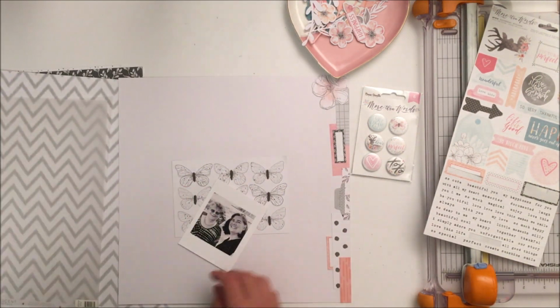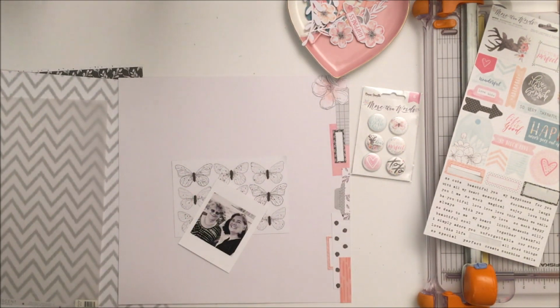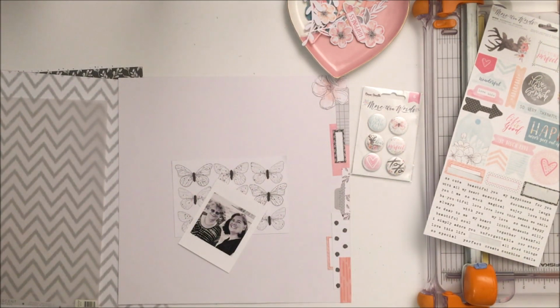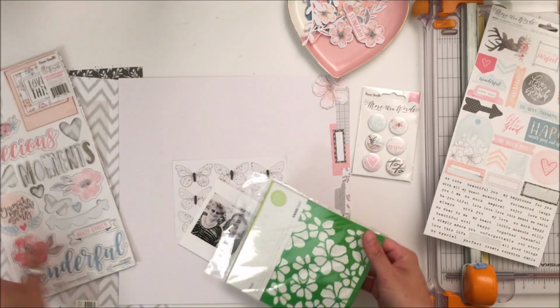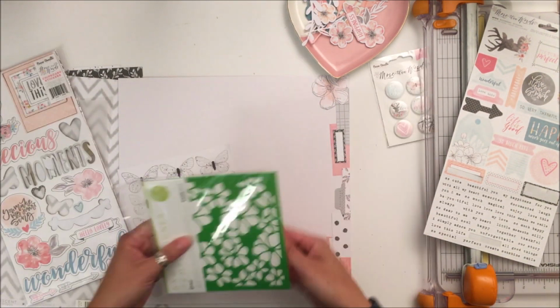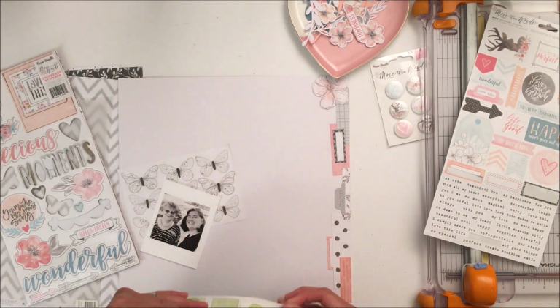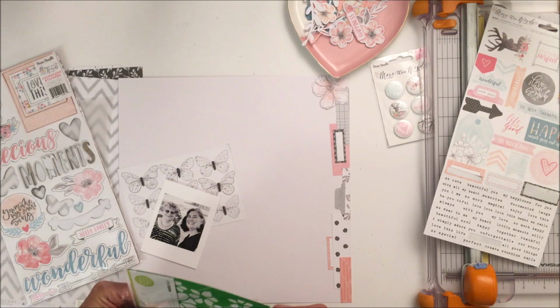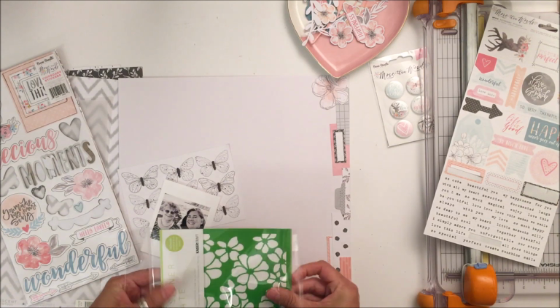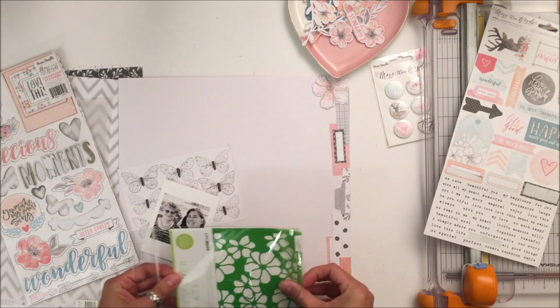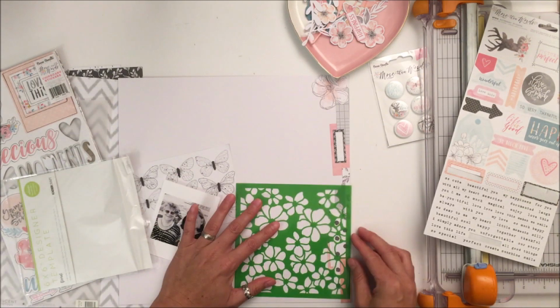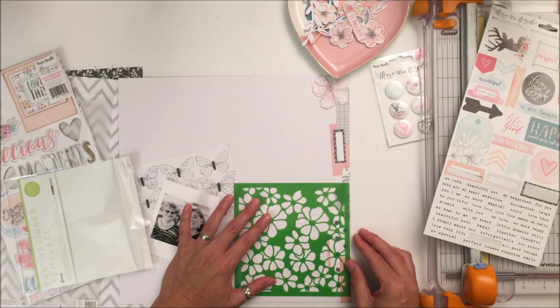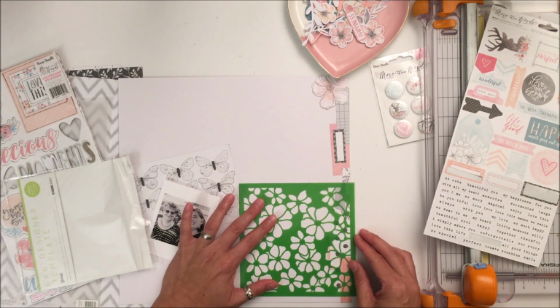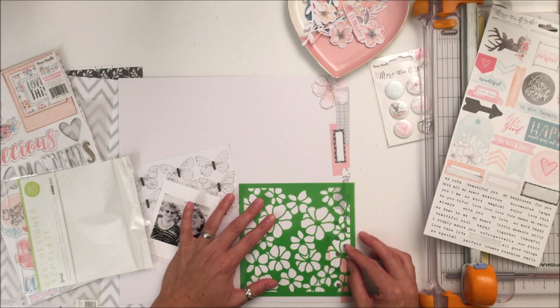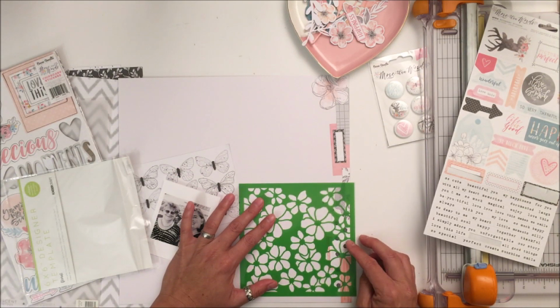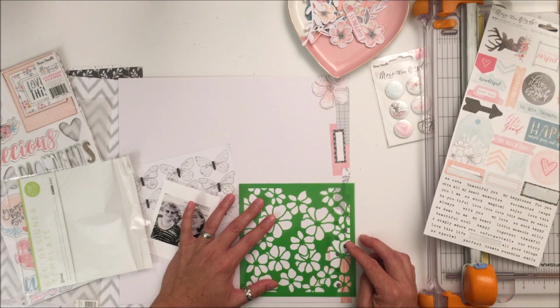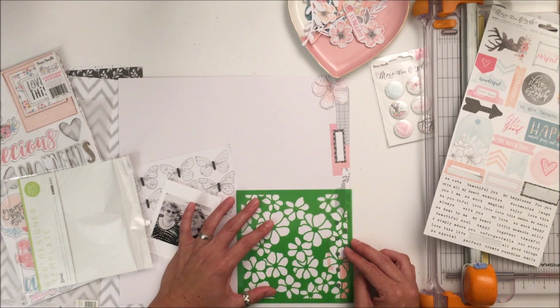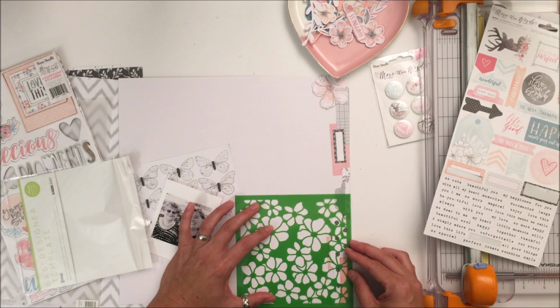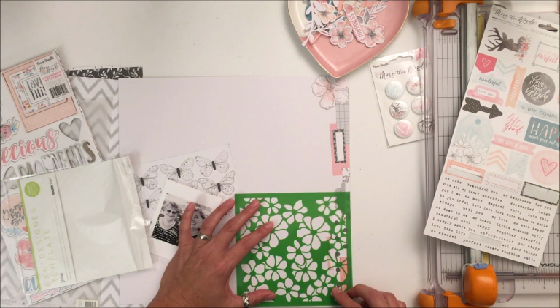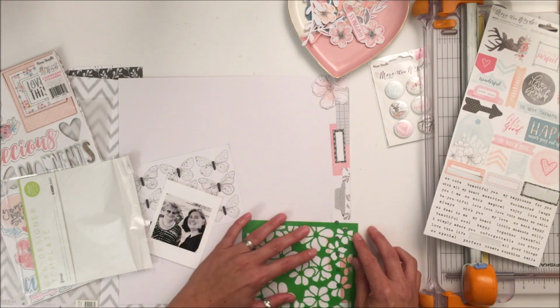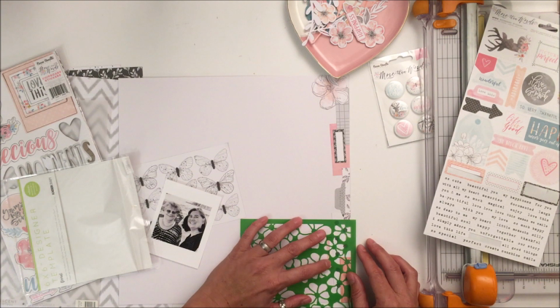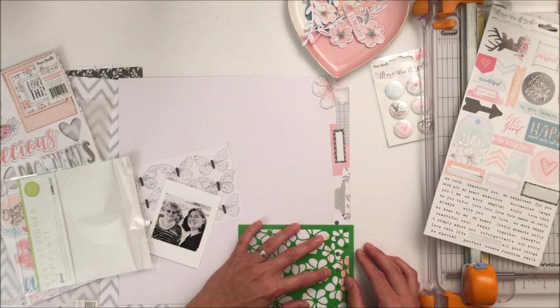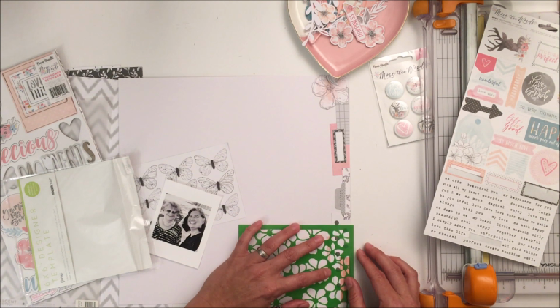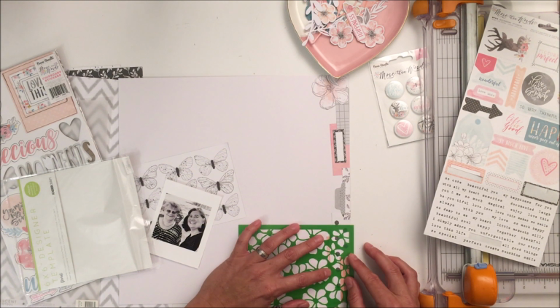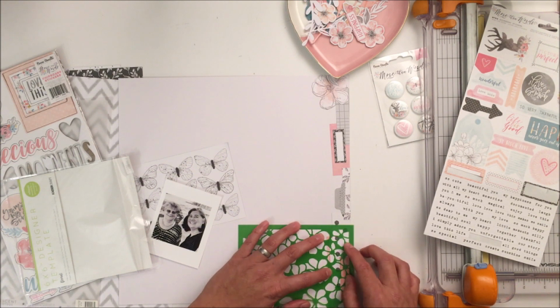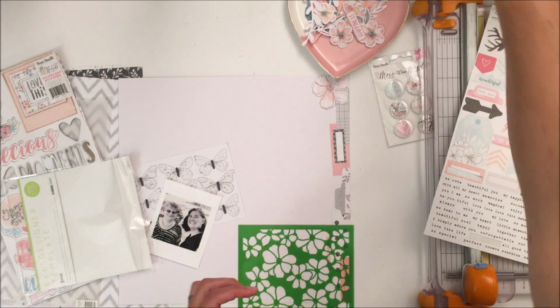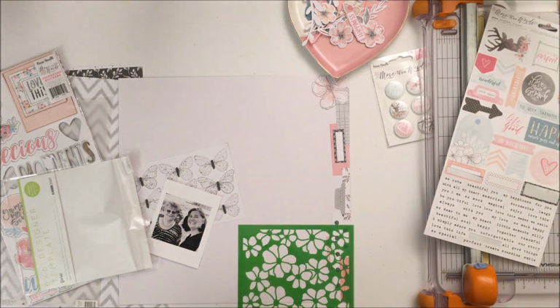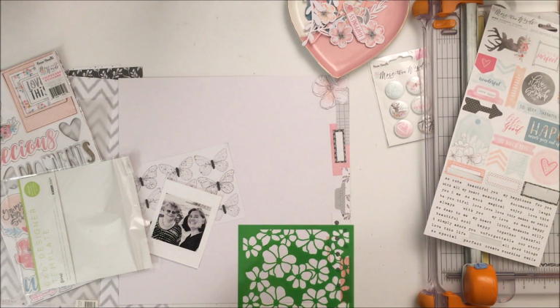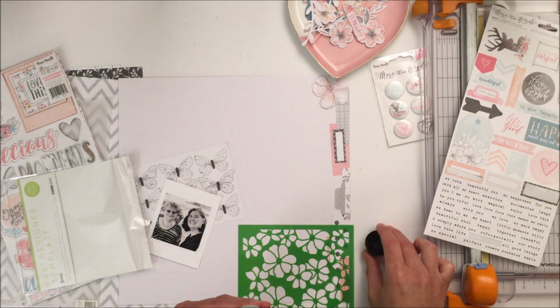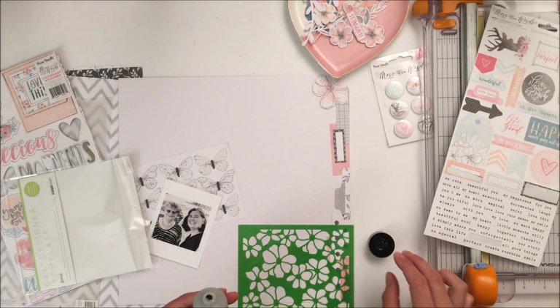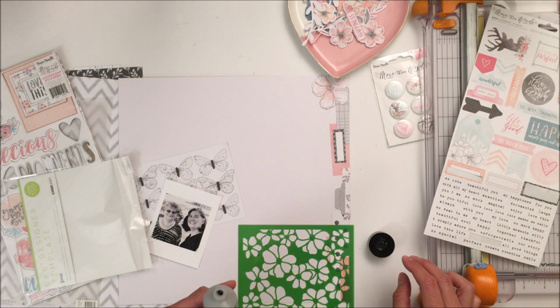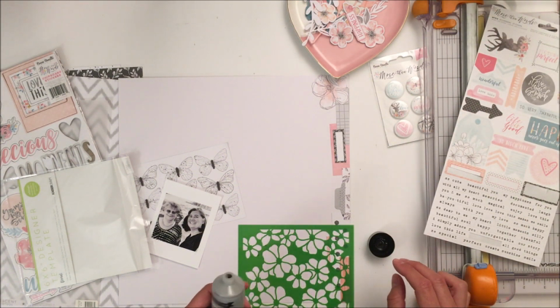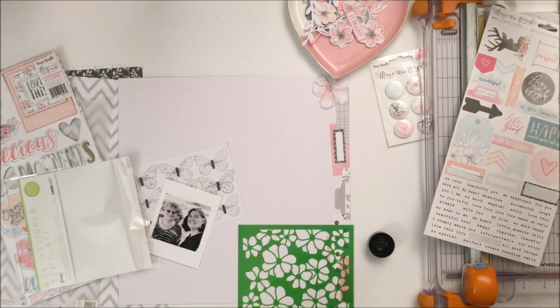Before I set to work scrapbooking this layout, I pulled all the elements that were either black, gray, or that peachy pinky color, so that I had everything on the table to work with, knowing that's what I wanted to do.